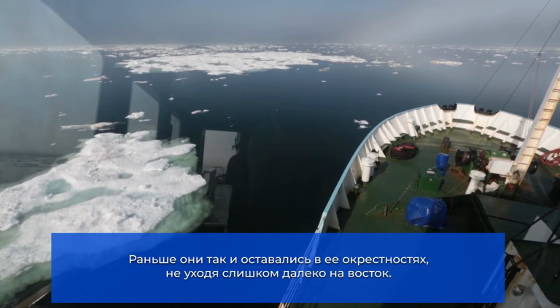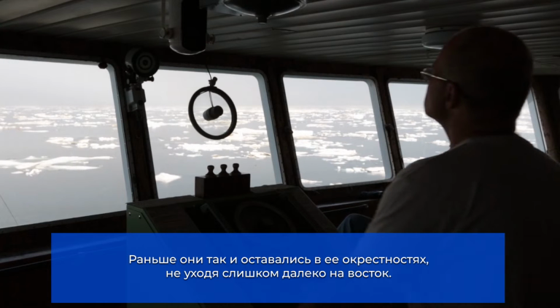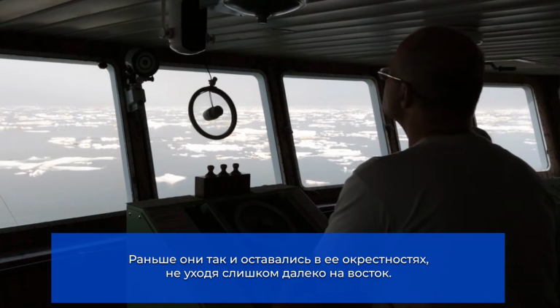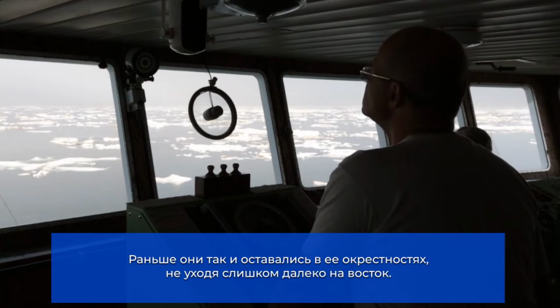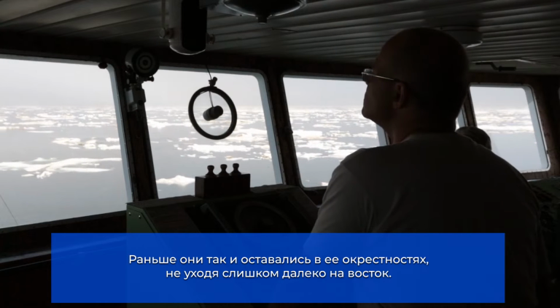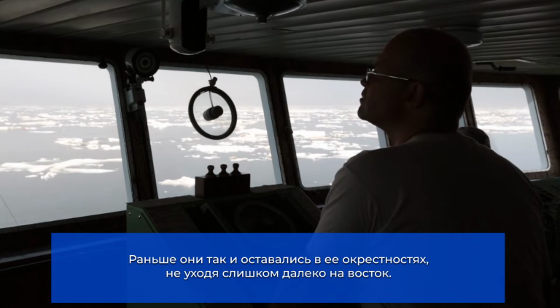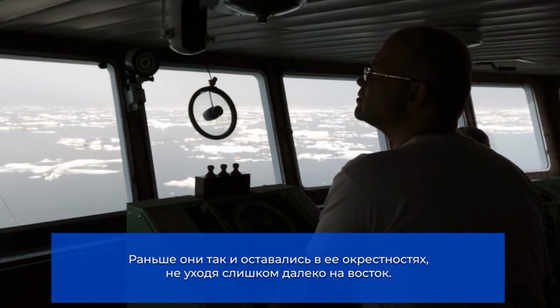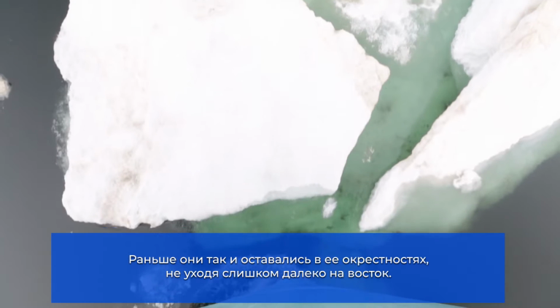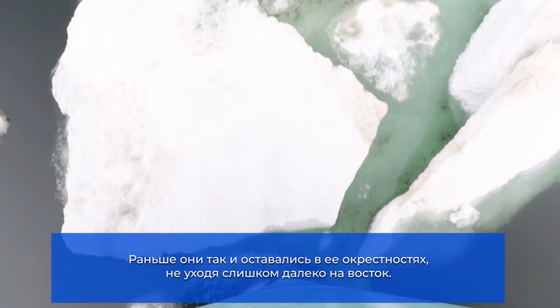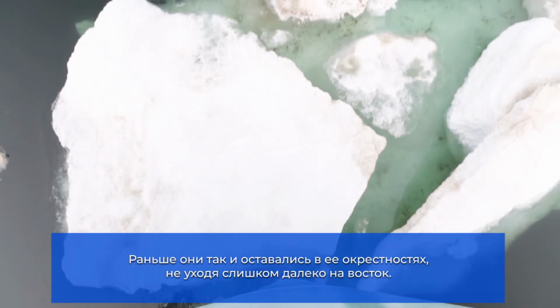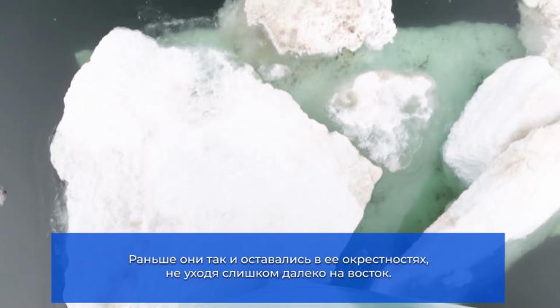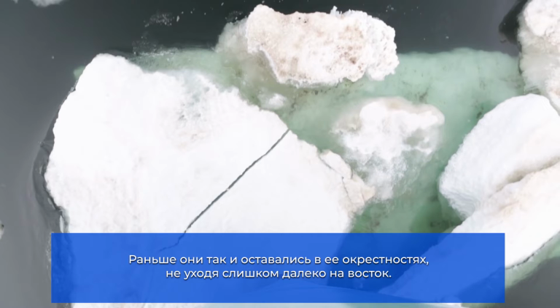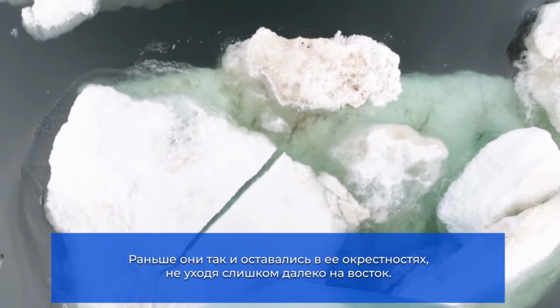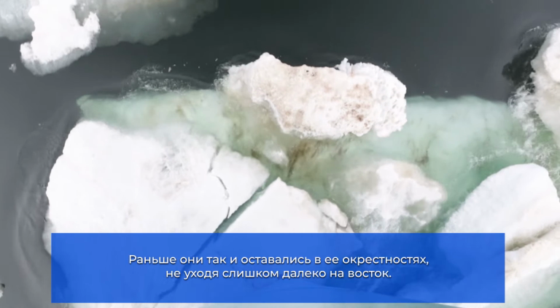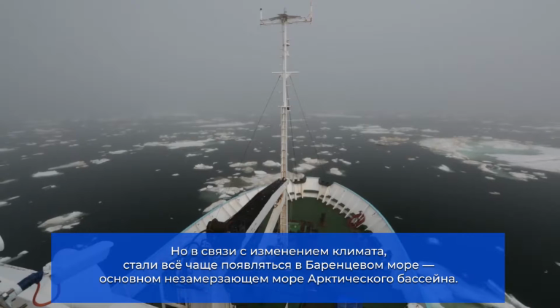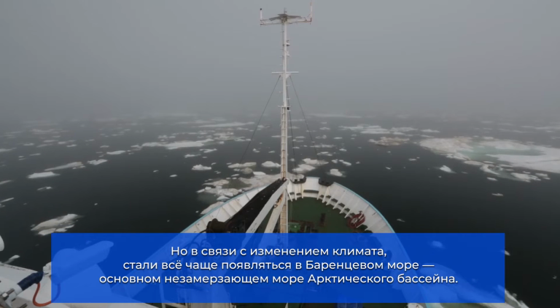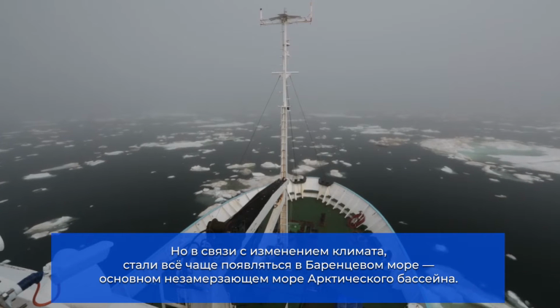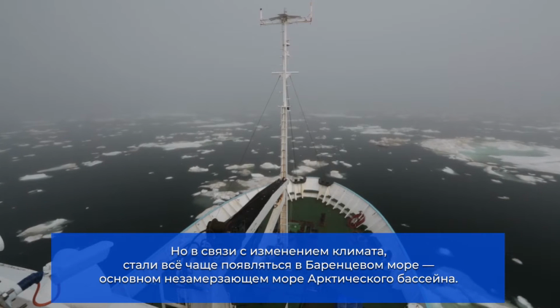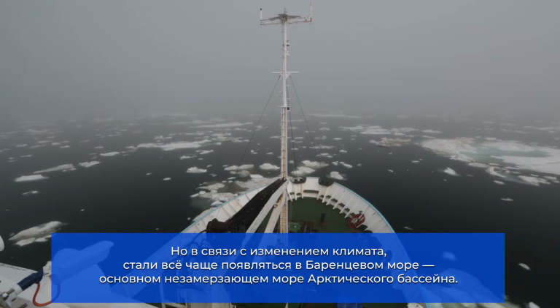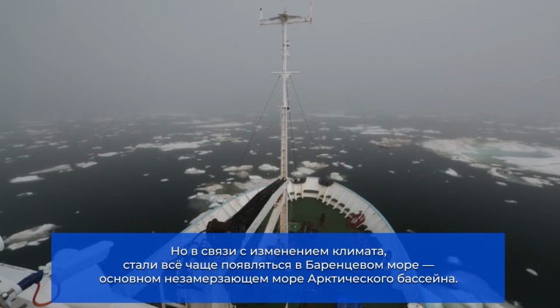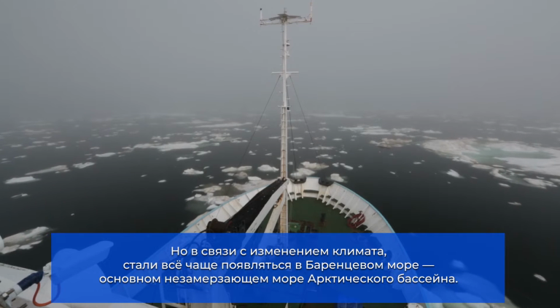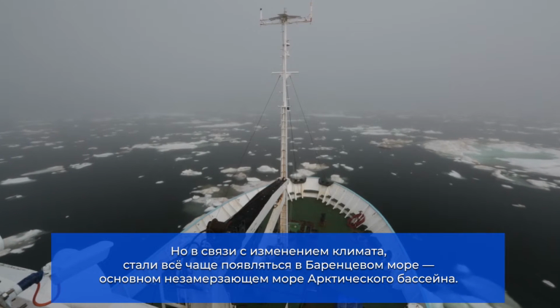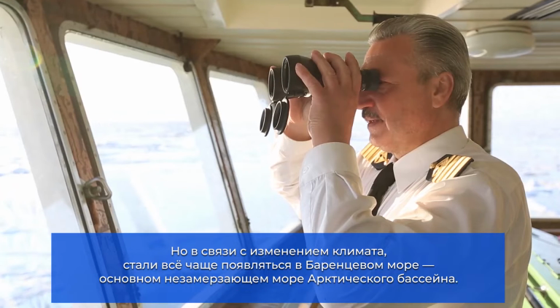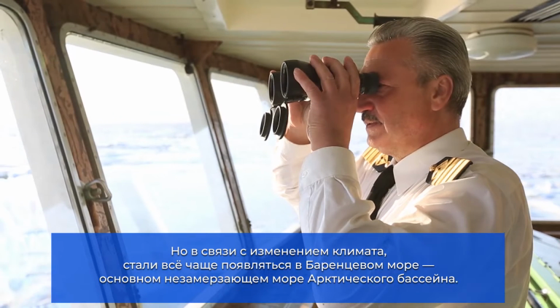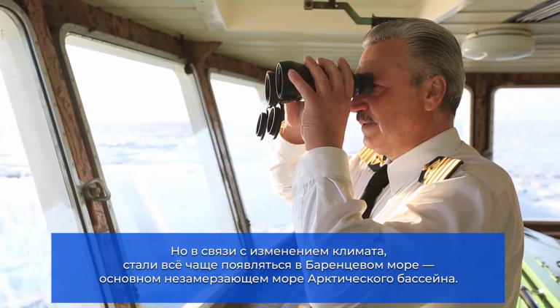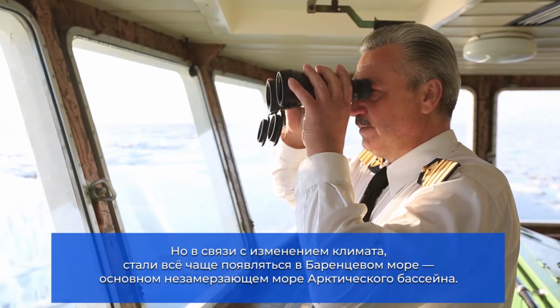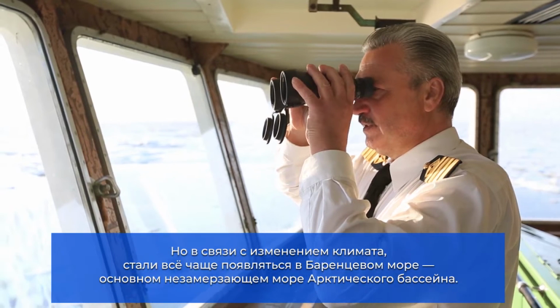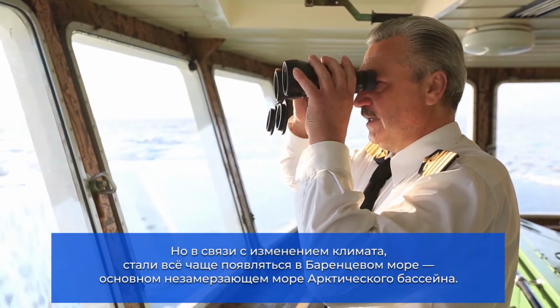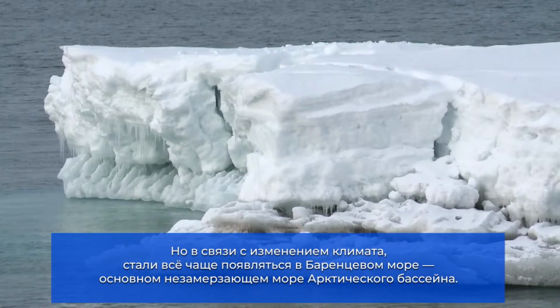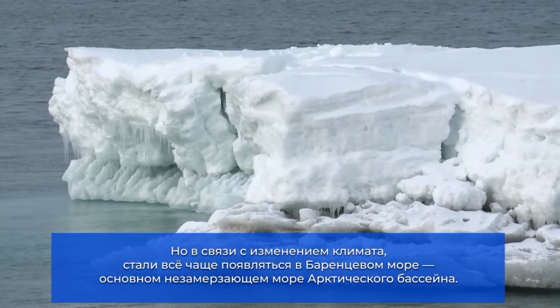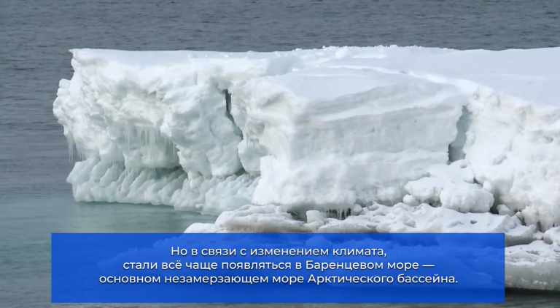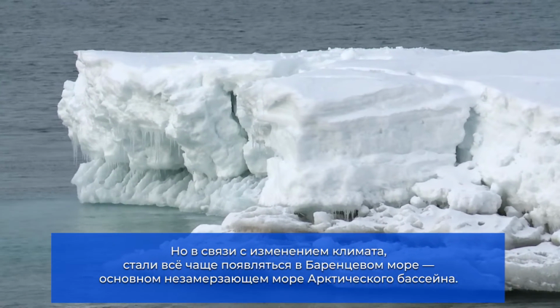Unlike earlier, when icebergs tended to stay within the waters of Greenland without drifting too far eastwards, these days the ongoing climate change is causing them to drift into the Barents Sea, the latter known as the ice-free sector of the Arctic basin.